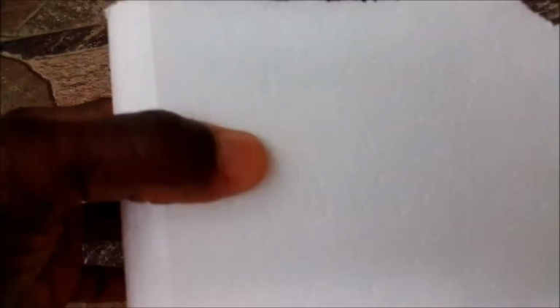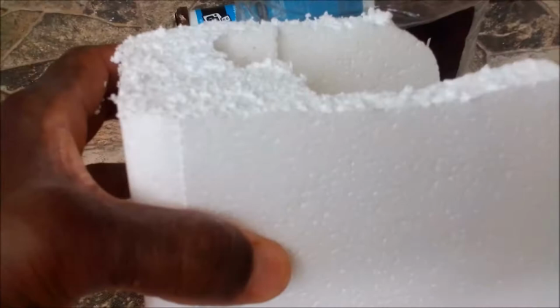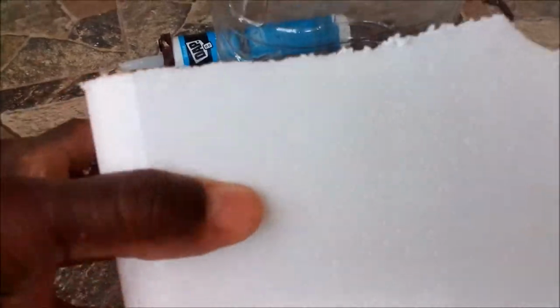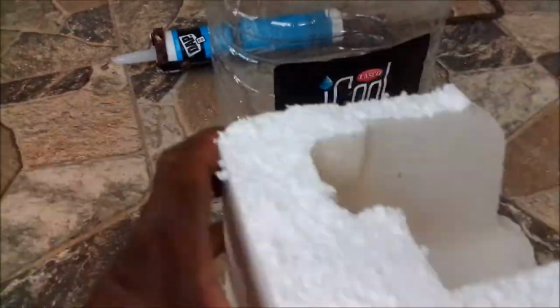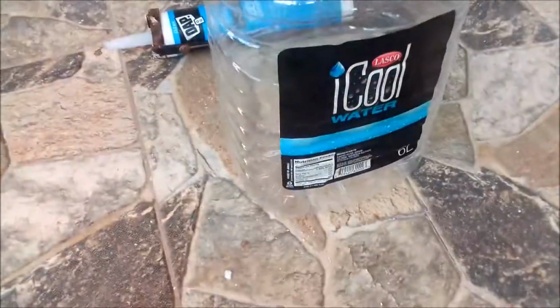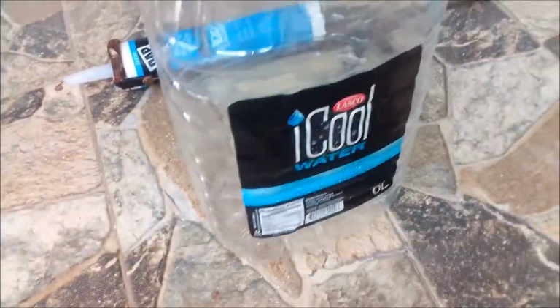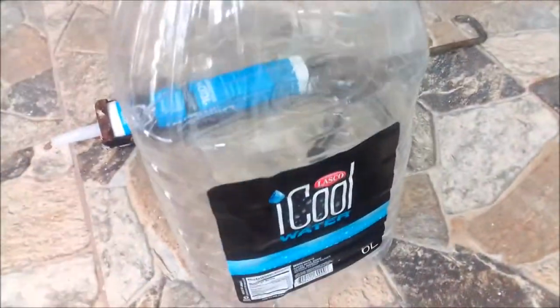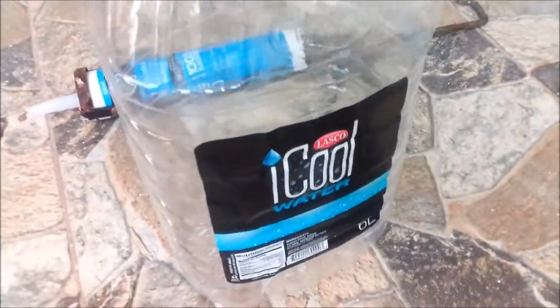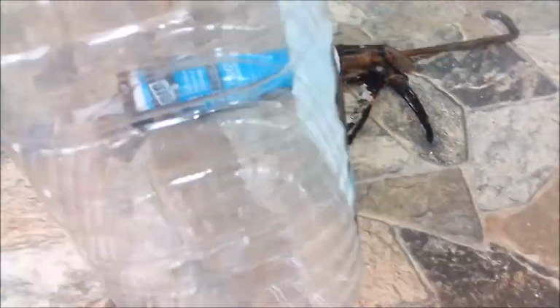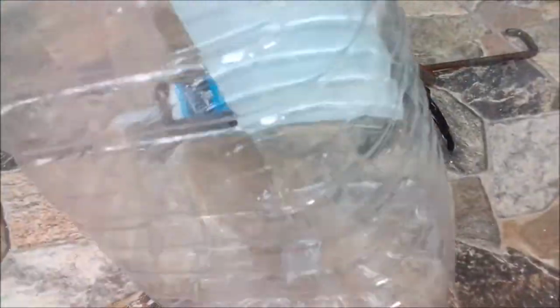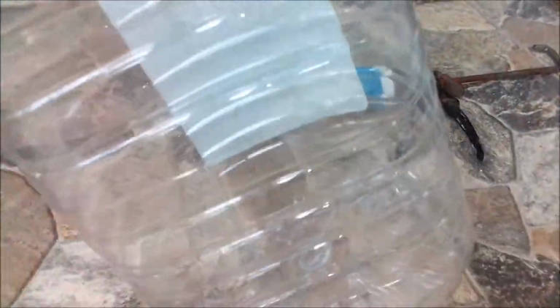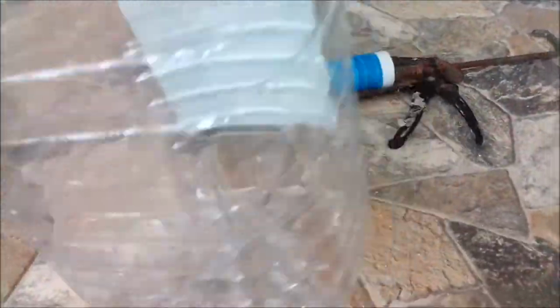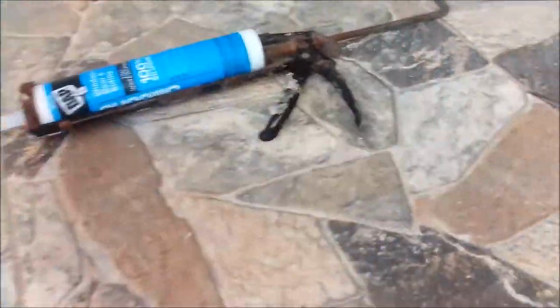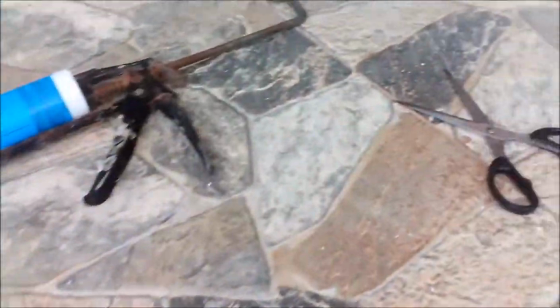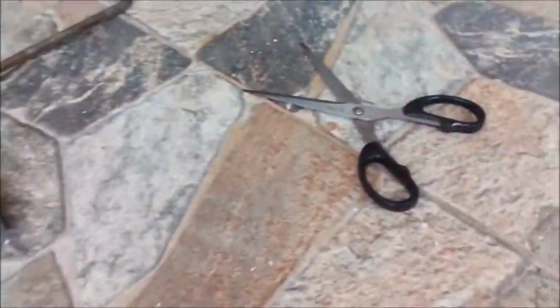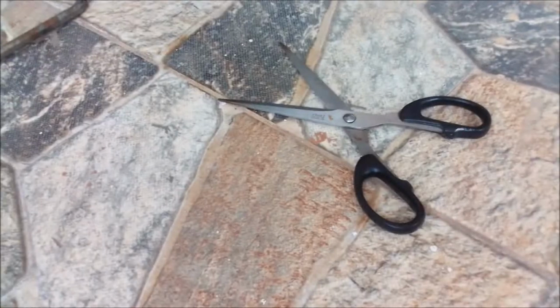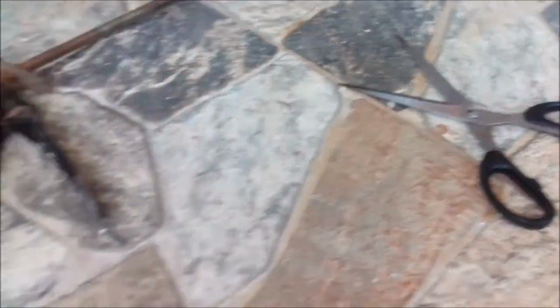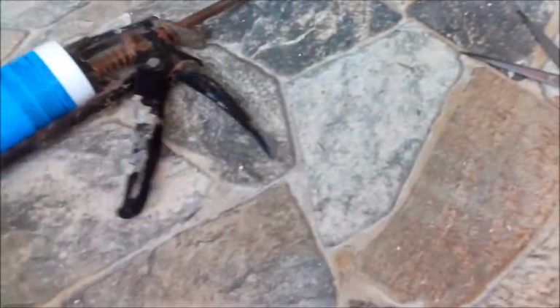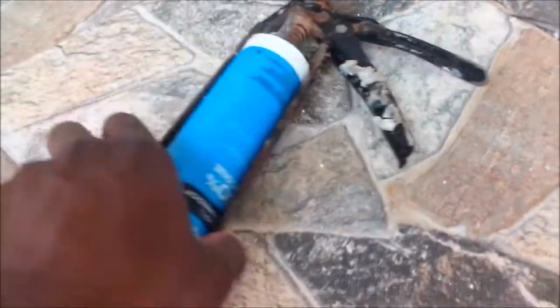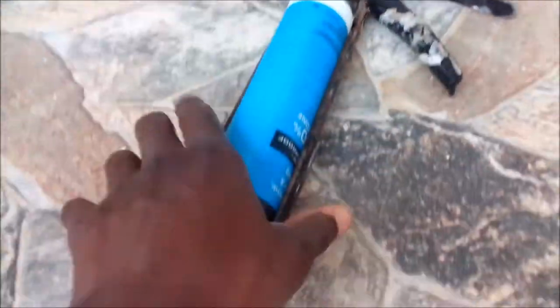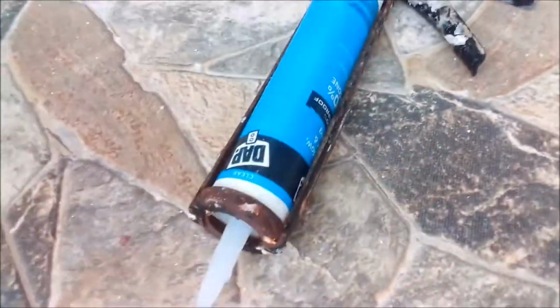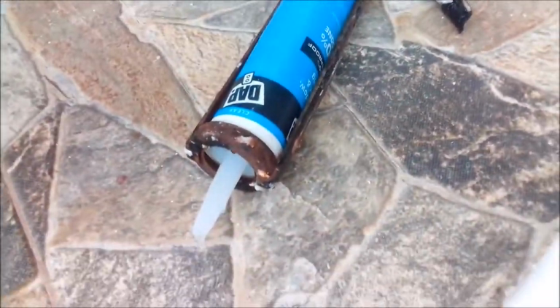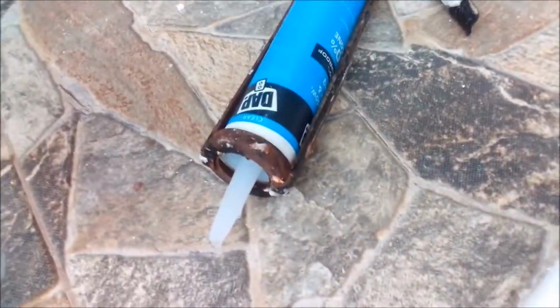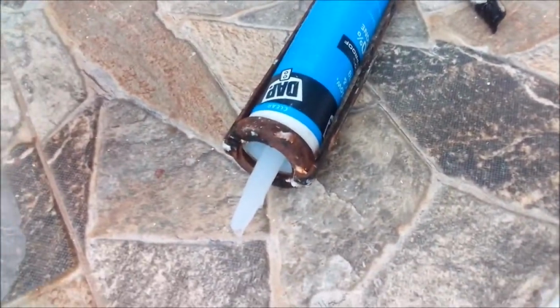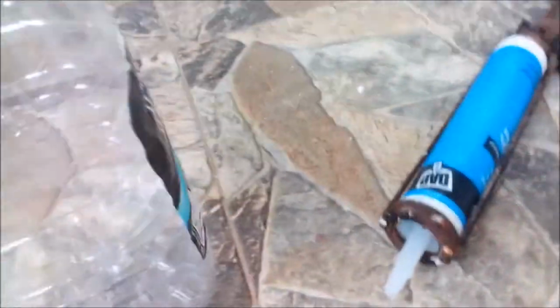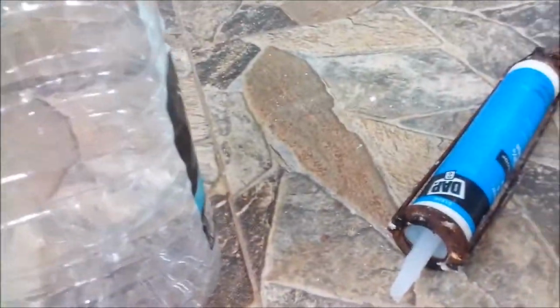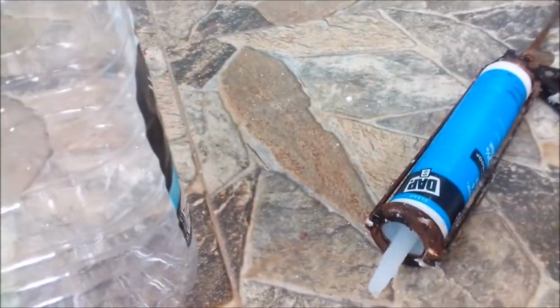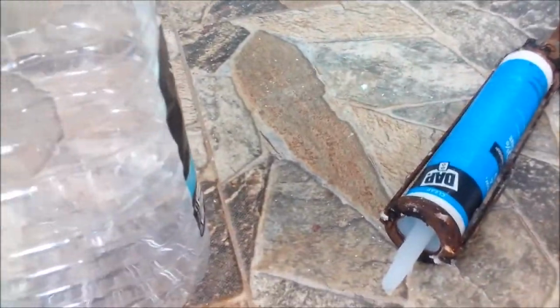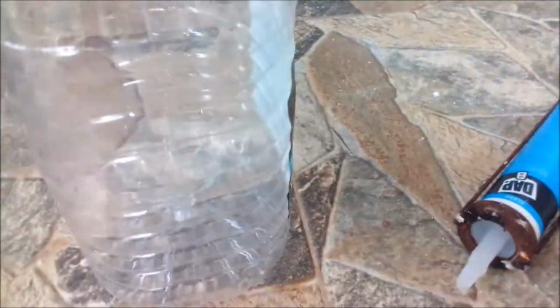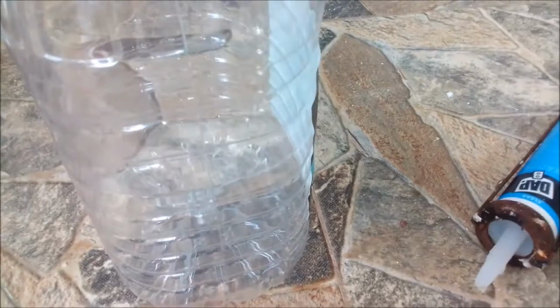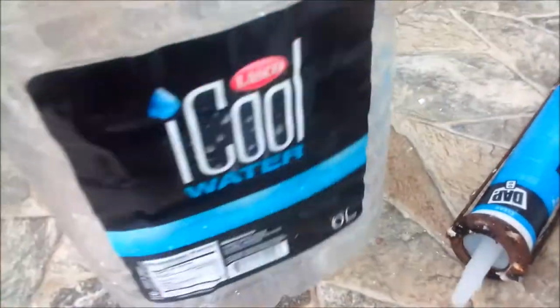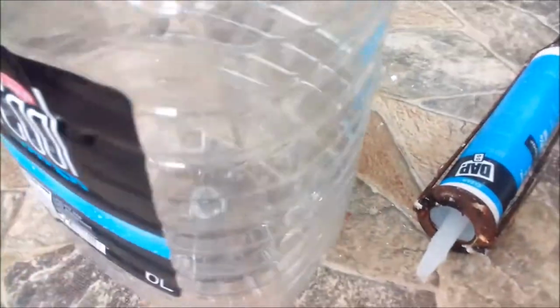Here we go - I have a piece of foam which will allow what I'm placing in the water to float, a bottle, scissors, and silicone. The first thing I'm going to do is cut the bottle.